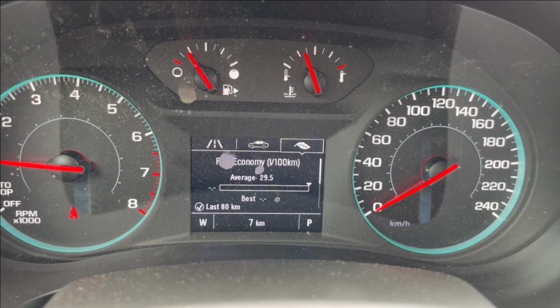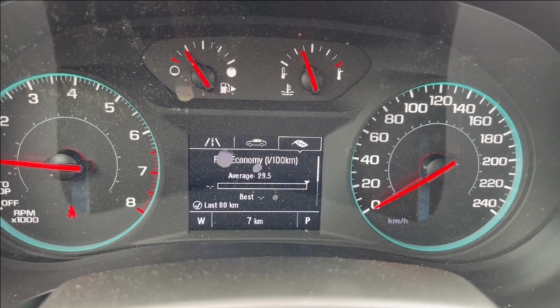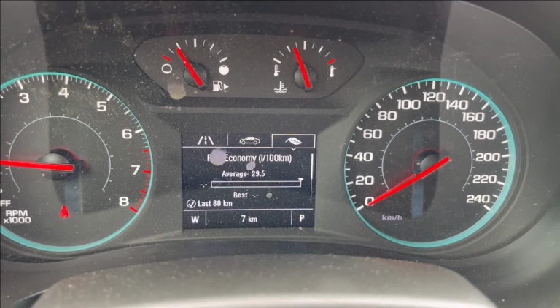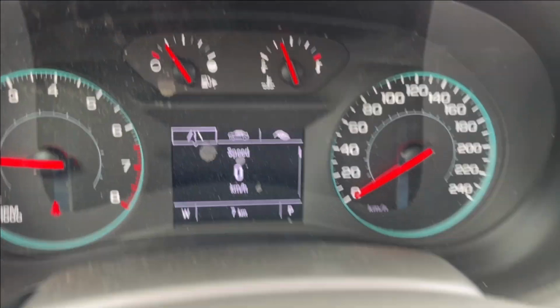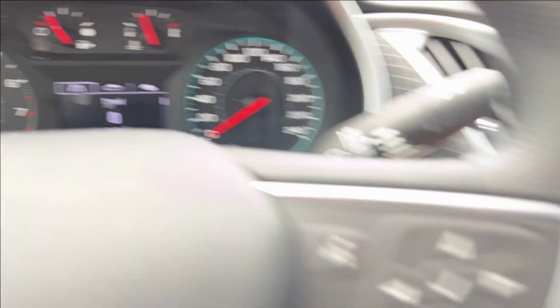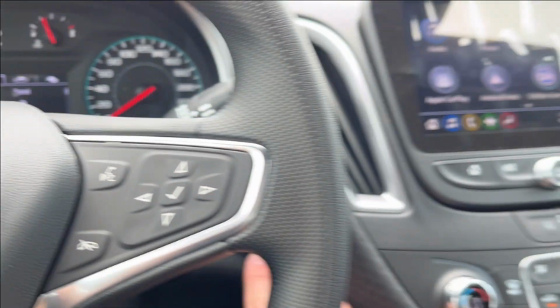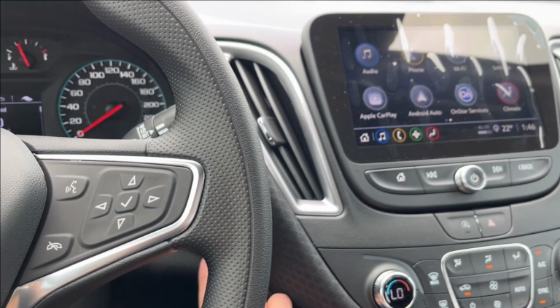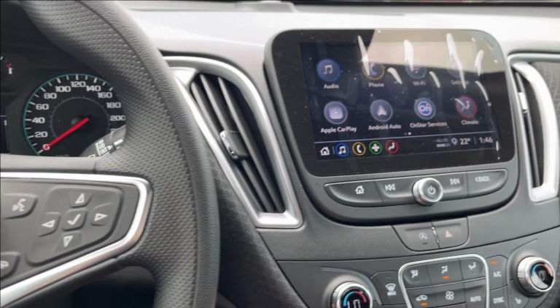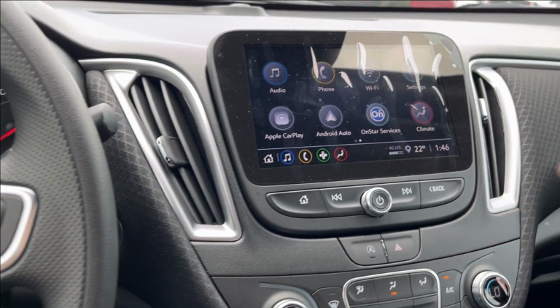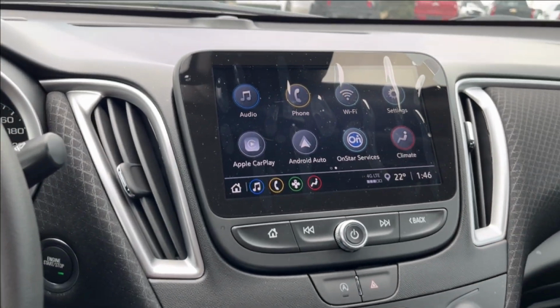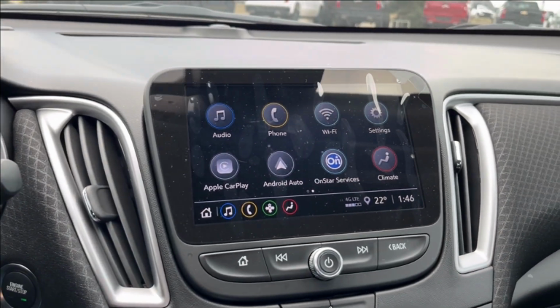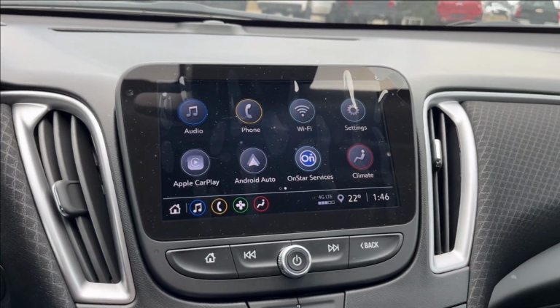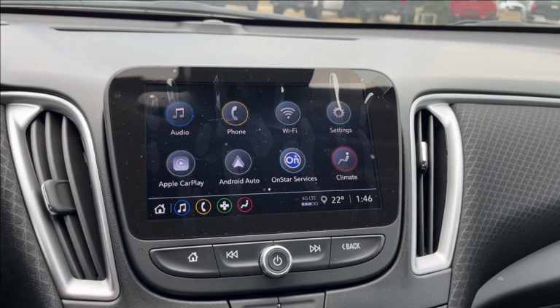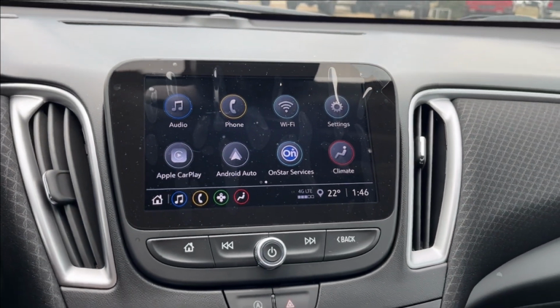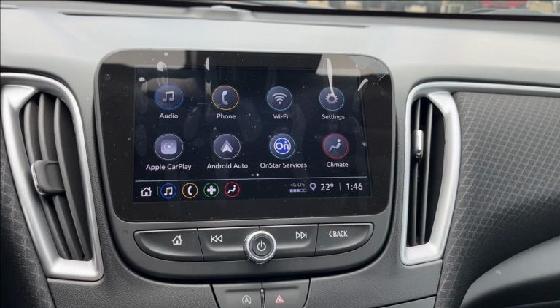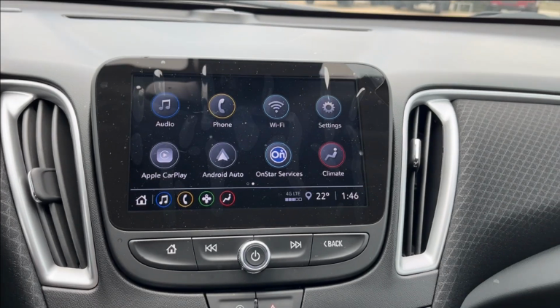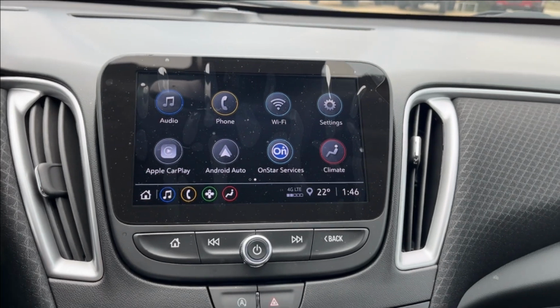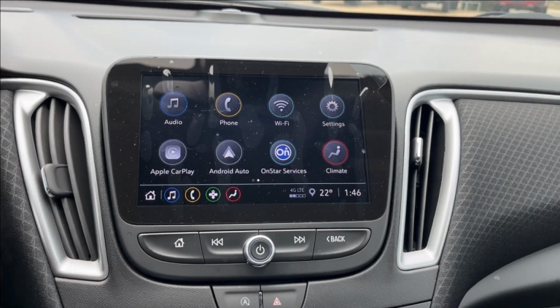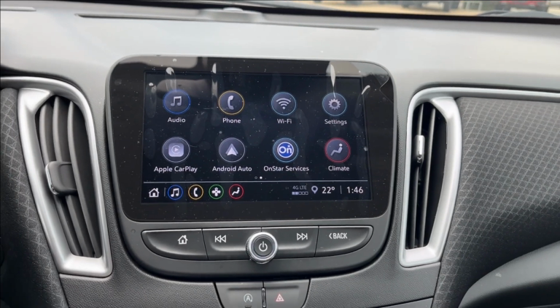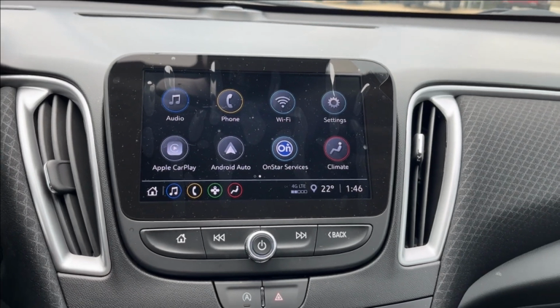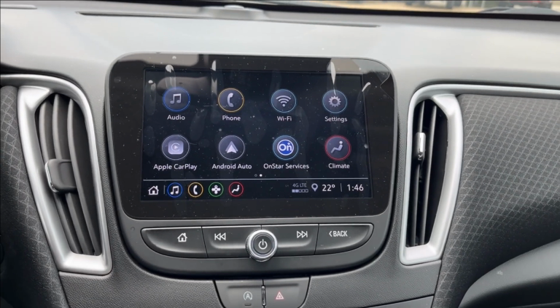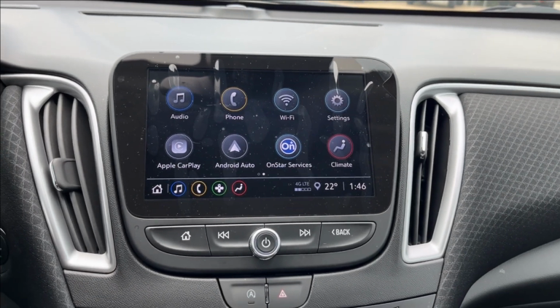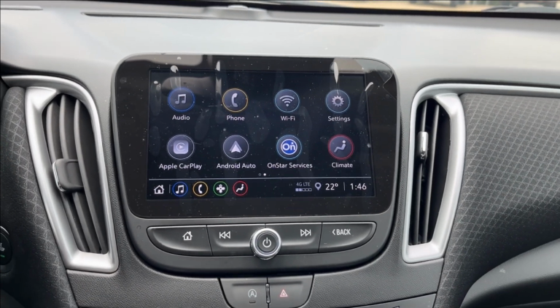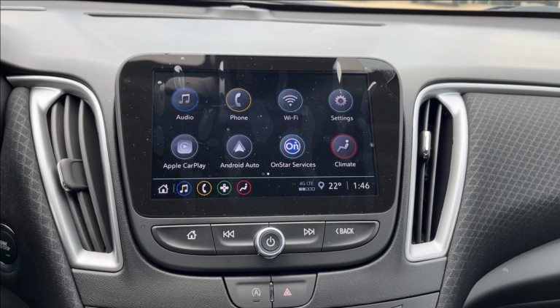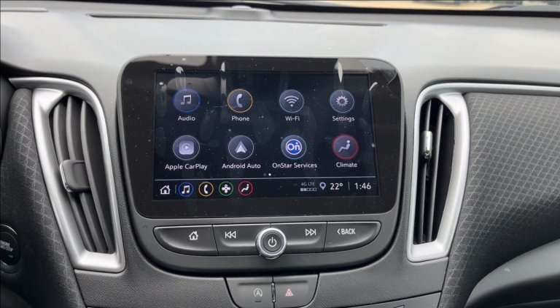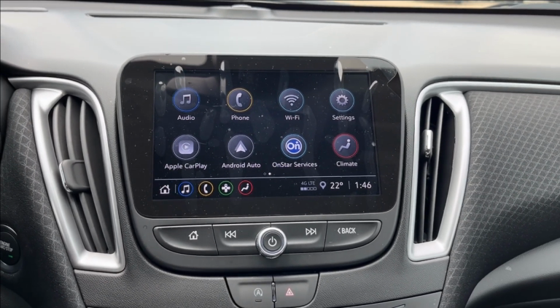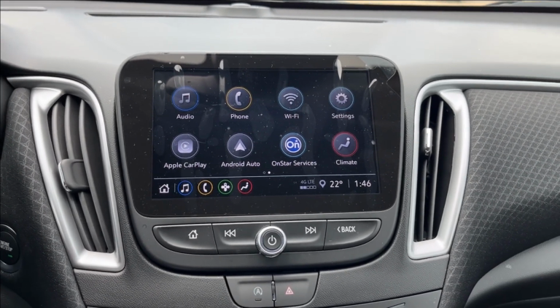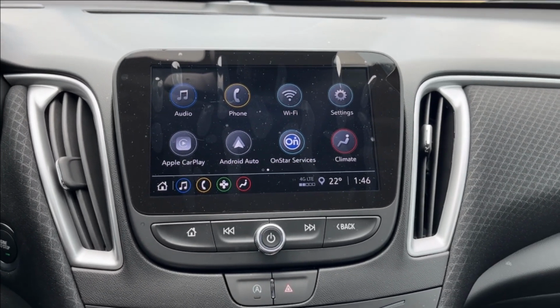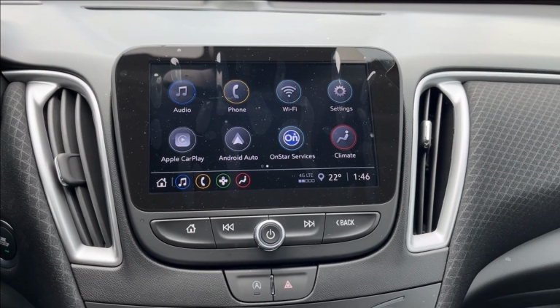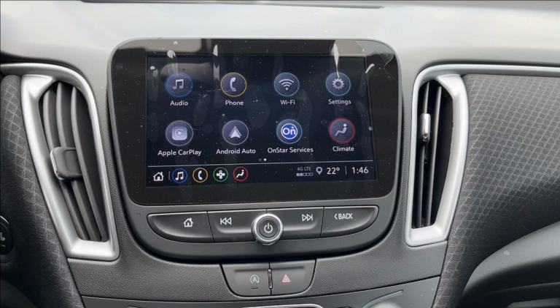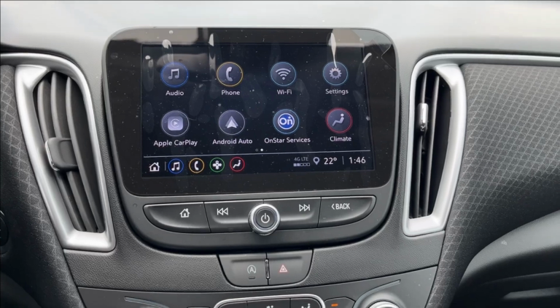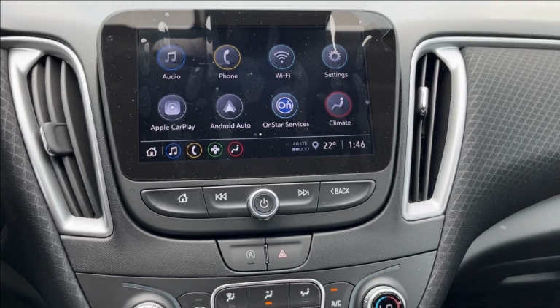It'll be push-to-start, just on the side there. Moving on to the infotainment system — pretty straightforward — equipped with Apple CarPlay and Android Auto as well as a built-in Wi-Fi hotspot. You can also access your climate and navigation if you choose to sign up.